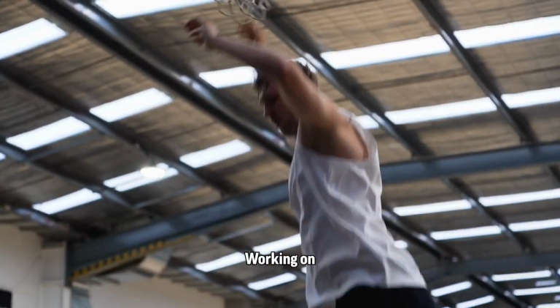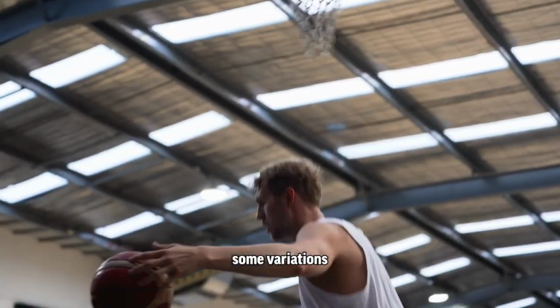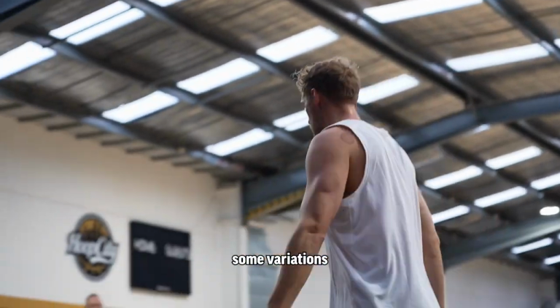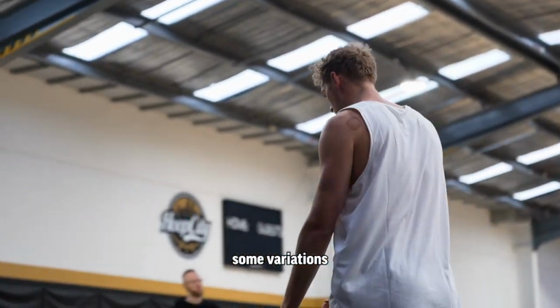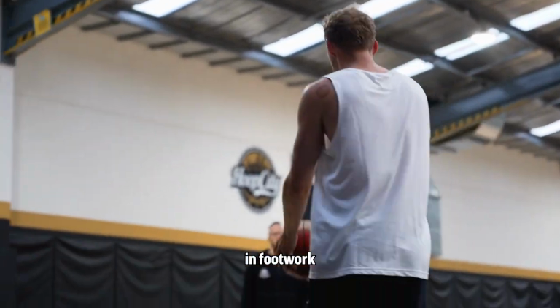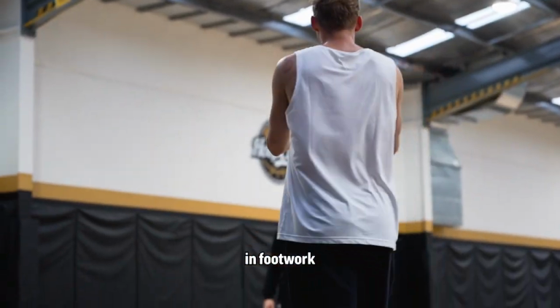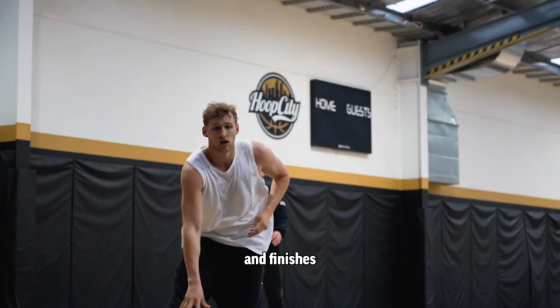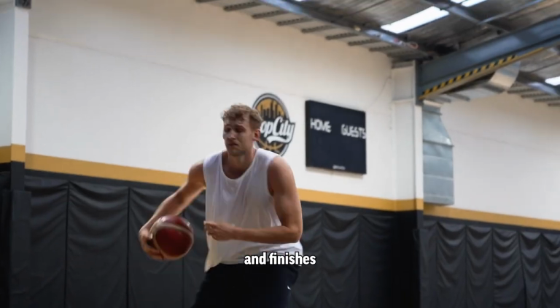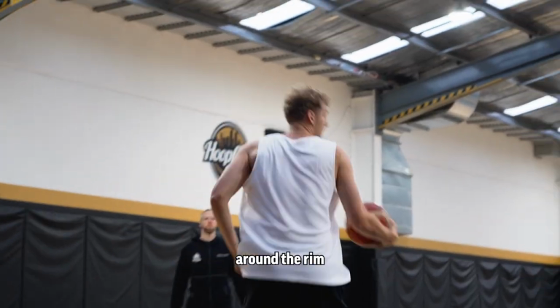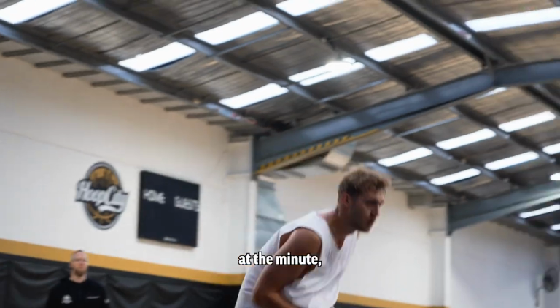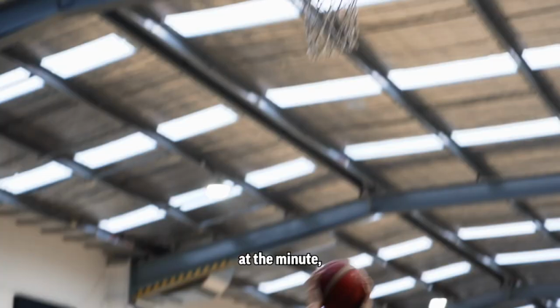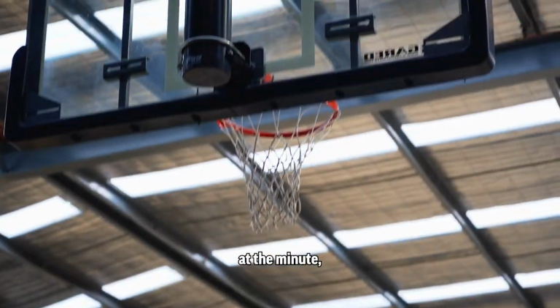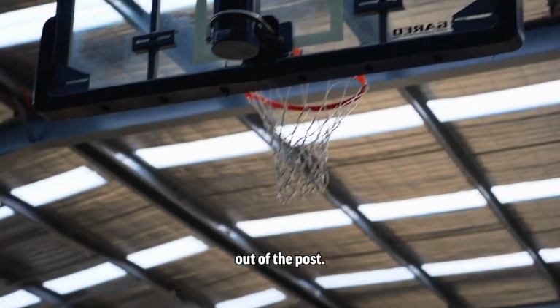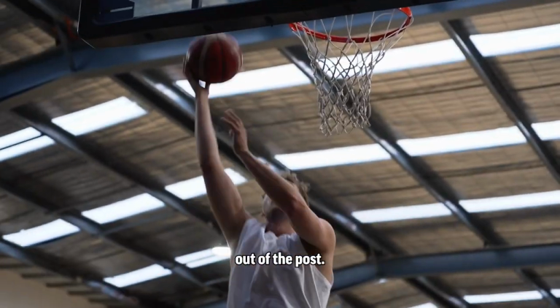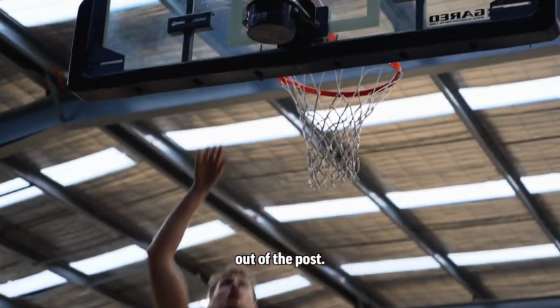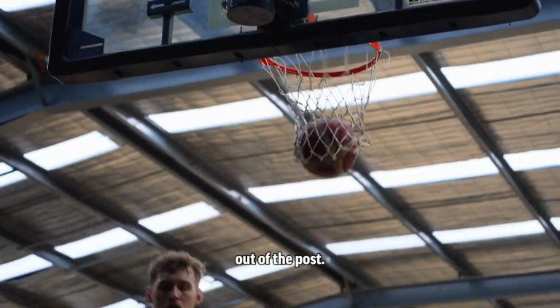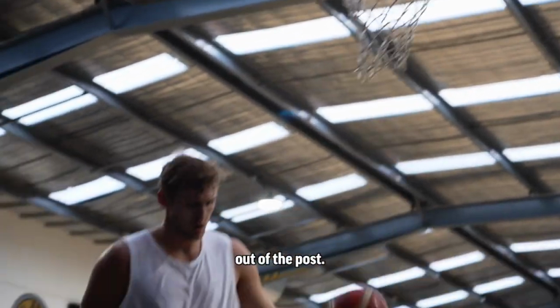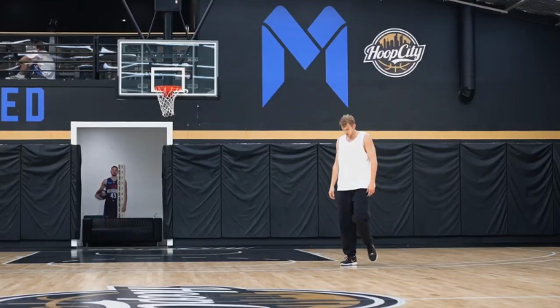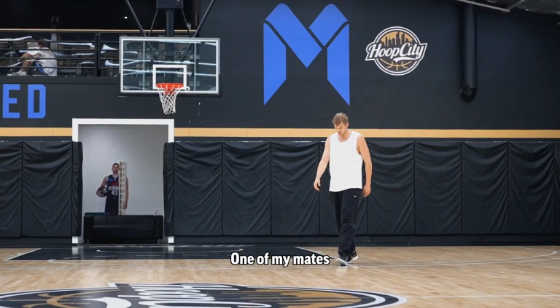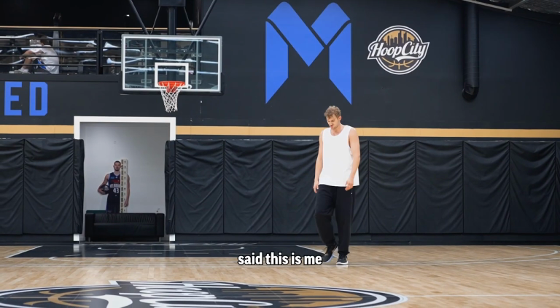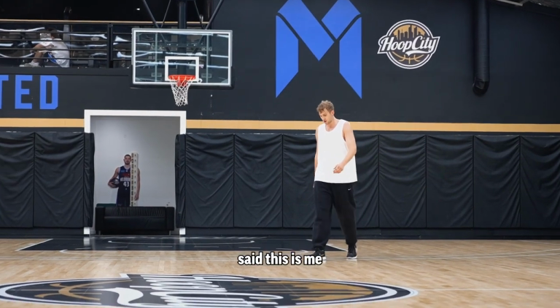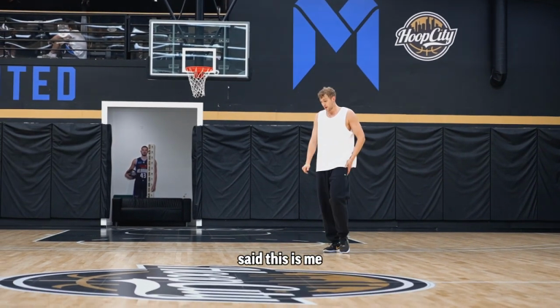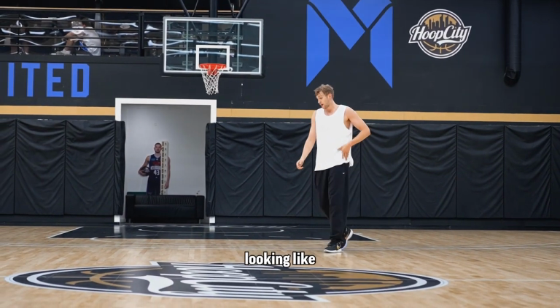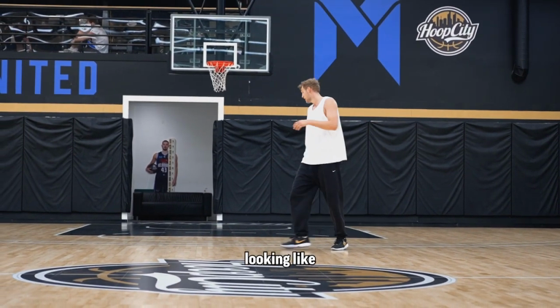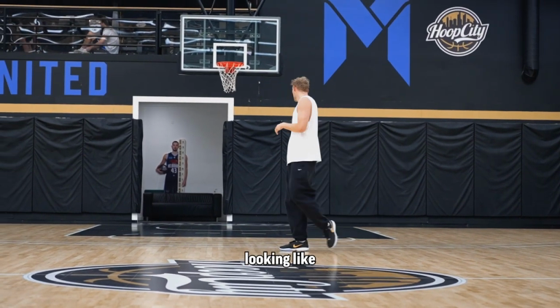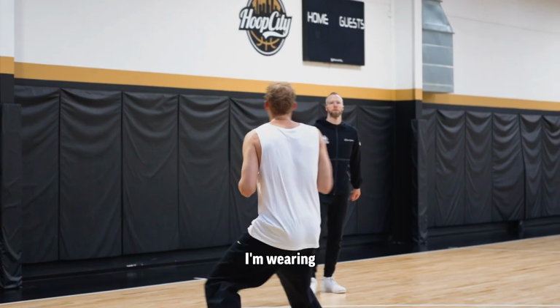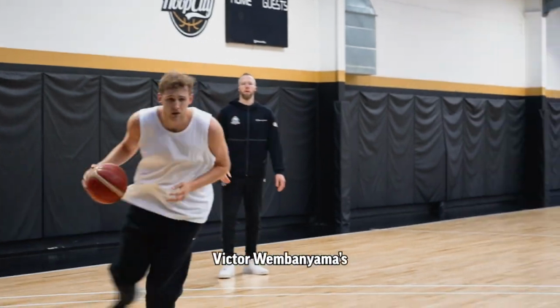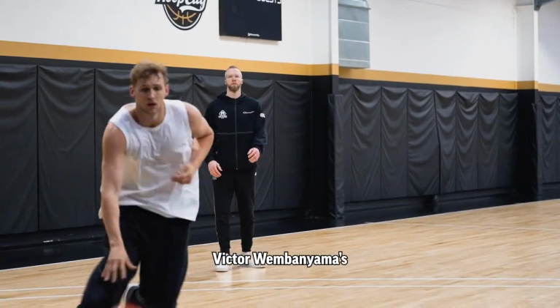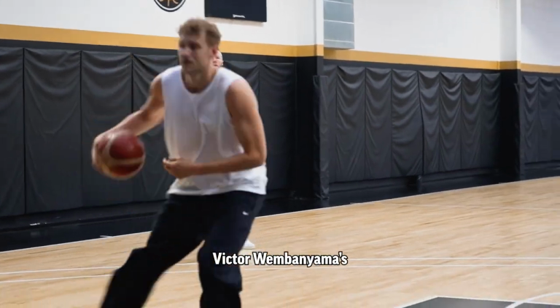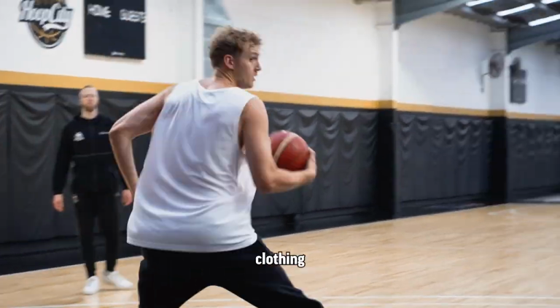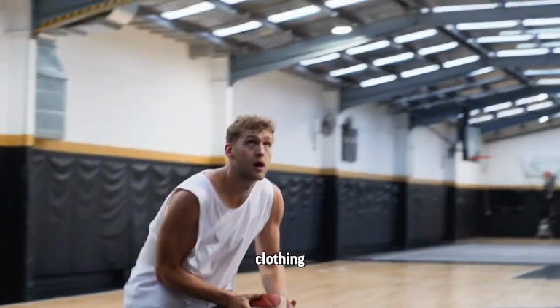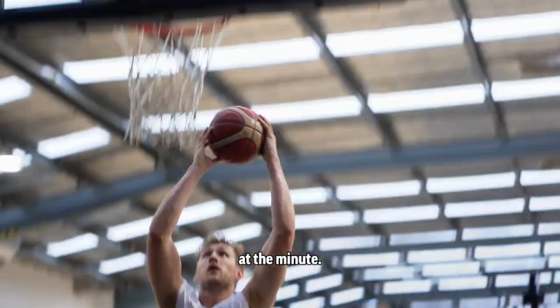Working on some variations in footwork and finishes around the rim at the minute, out of the post. Just one of my mates said this is me looking like I'm wearing Victor Wembanyama's clothing at the minute.